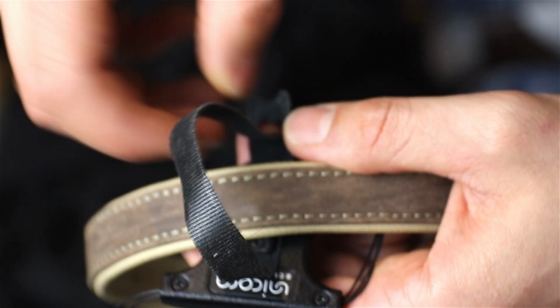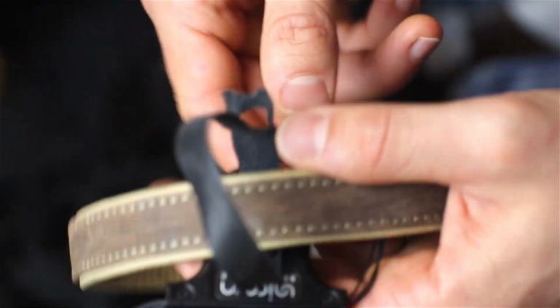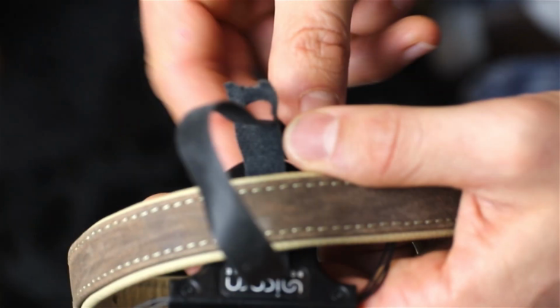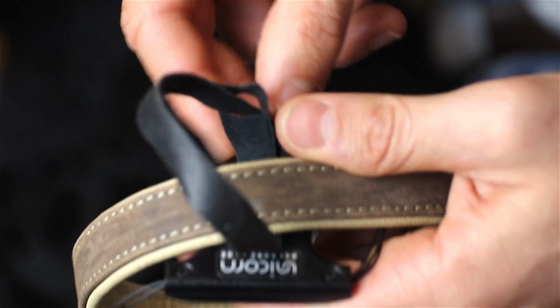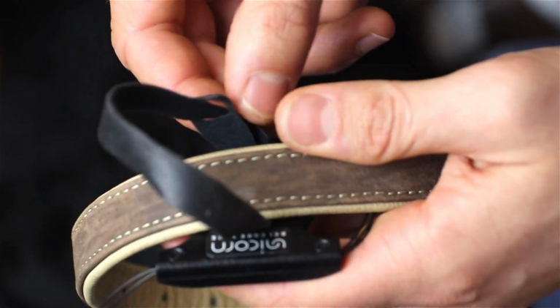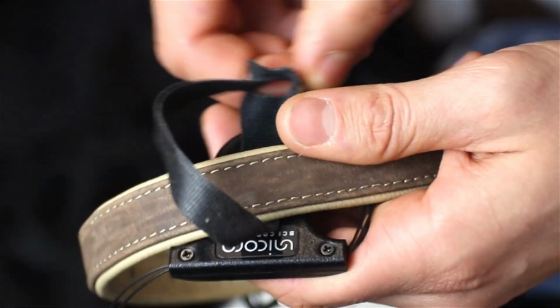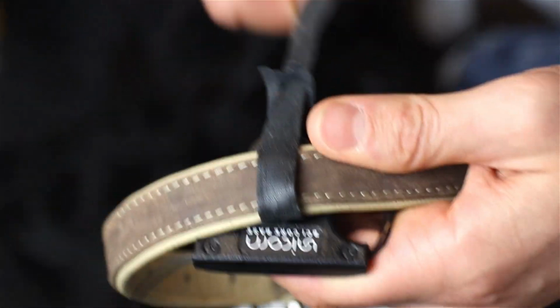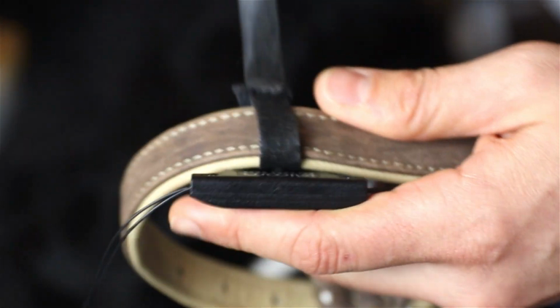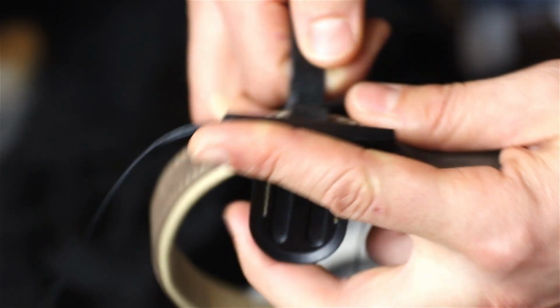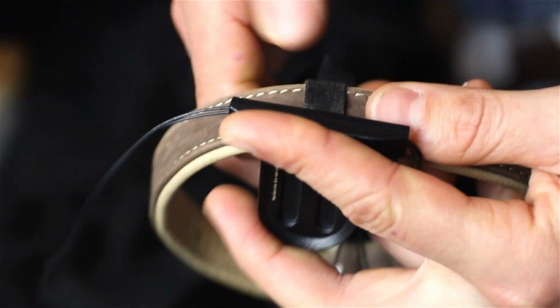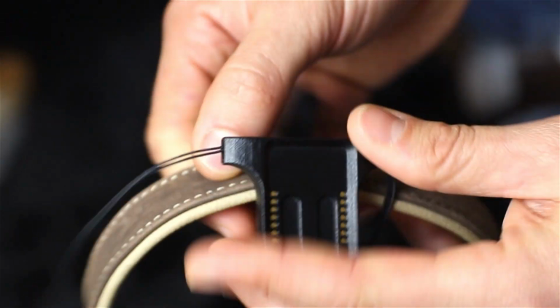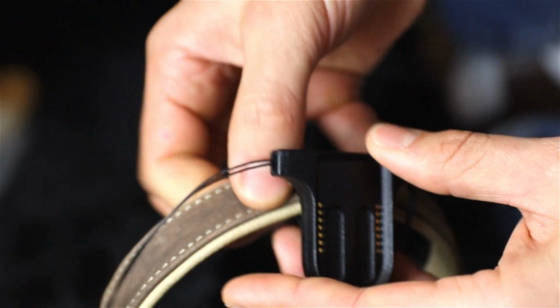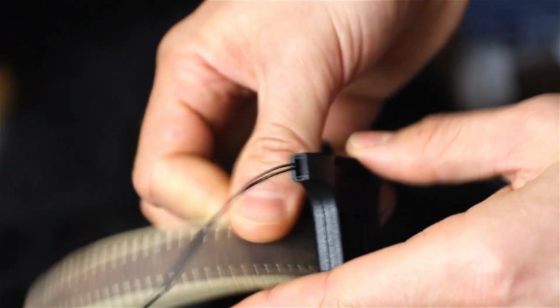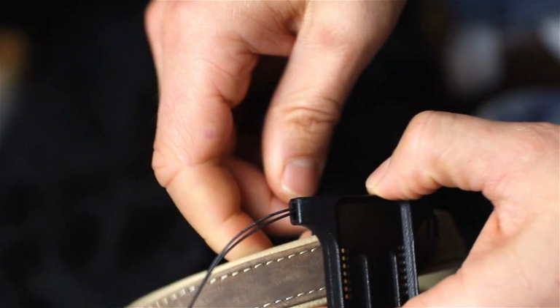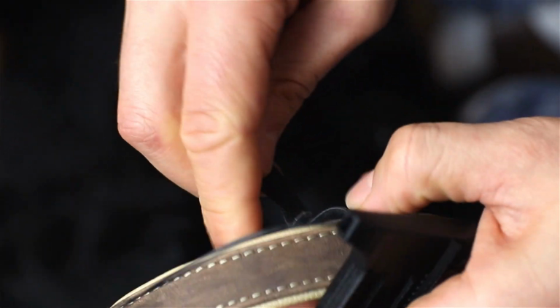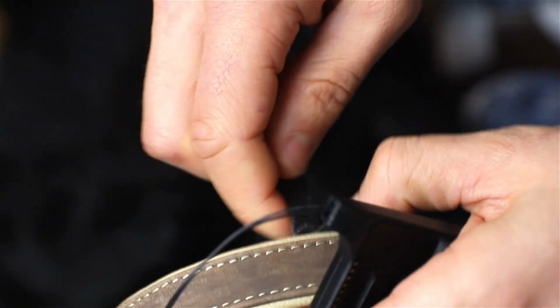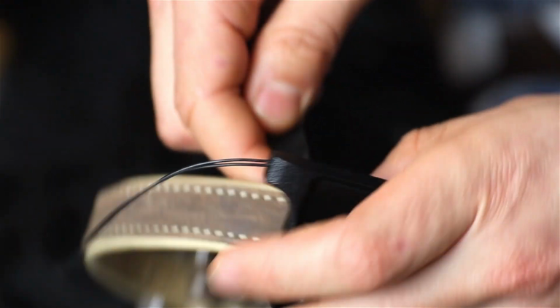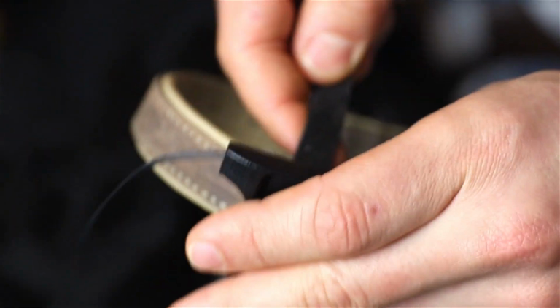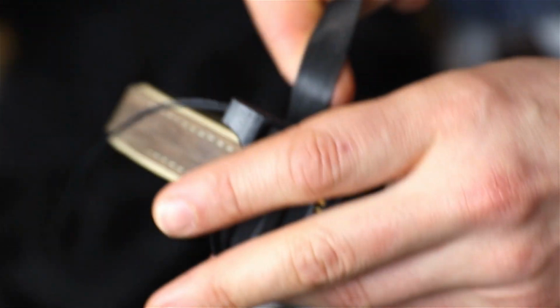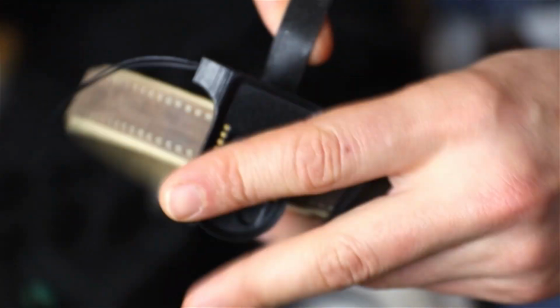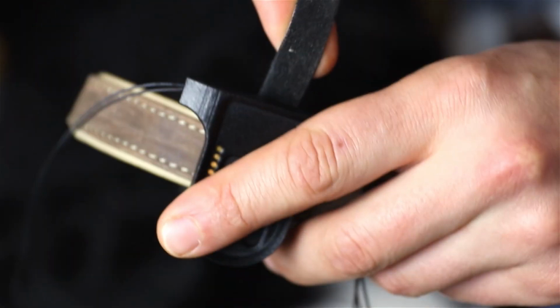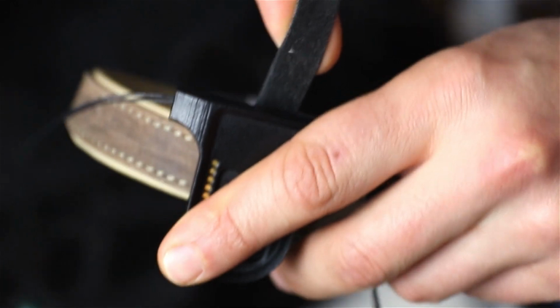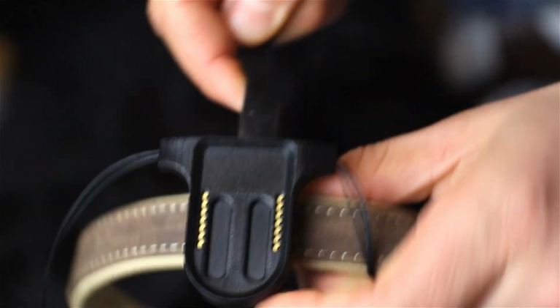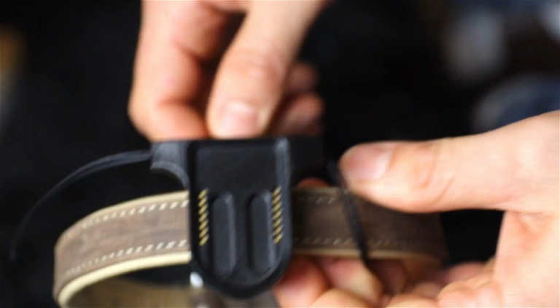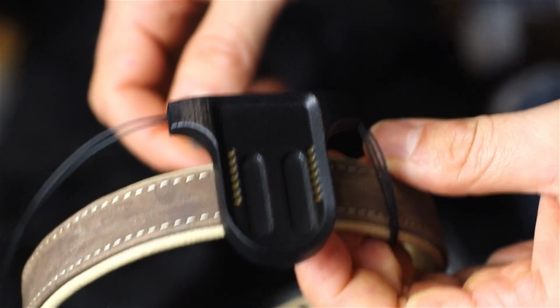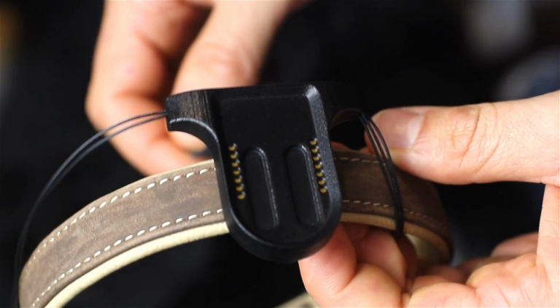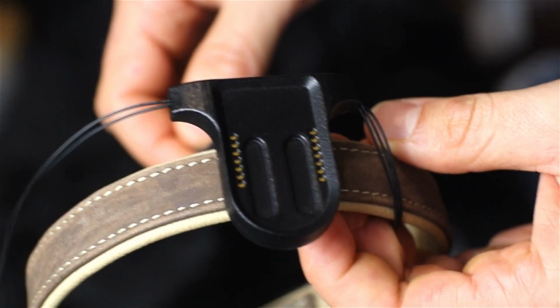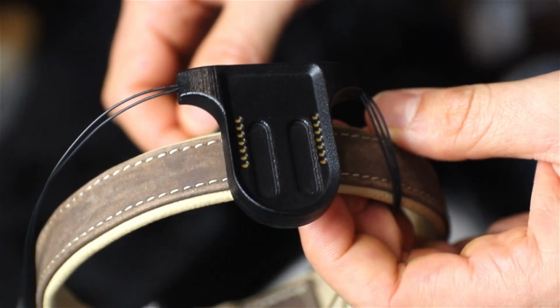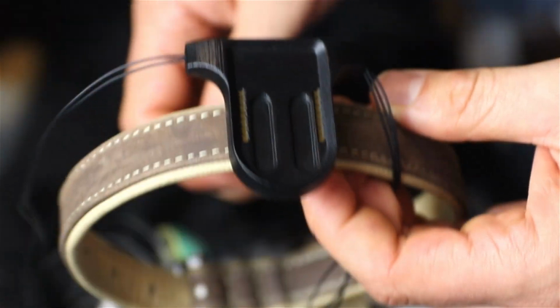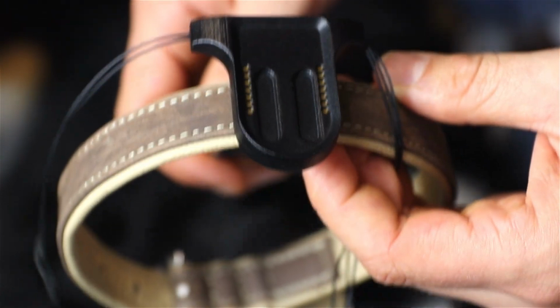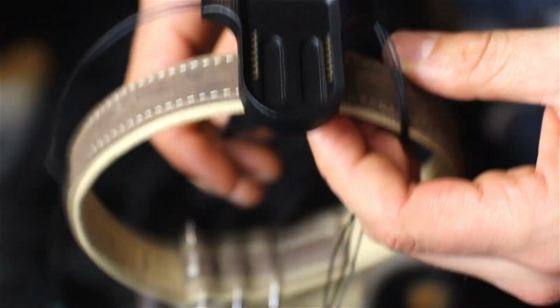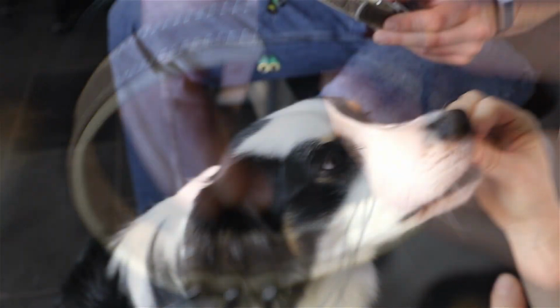Secure the base station to the collar using the Velcro straps. Choose a stable and practical position that best suits your use case, ensuring that the base station is firmly attached. Once secured, place the collar on the dog.